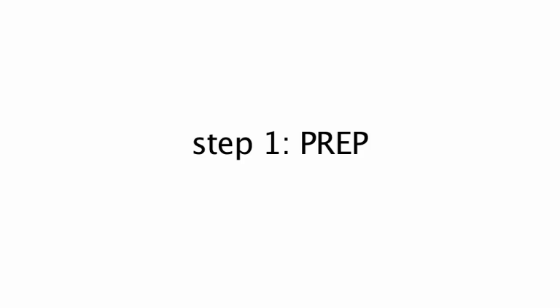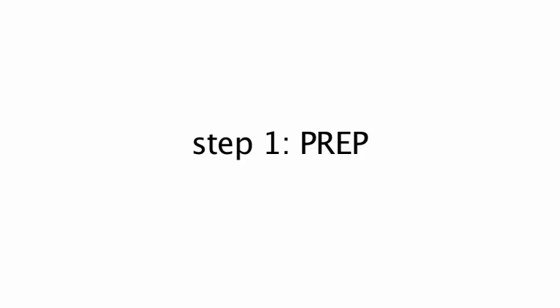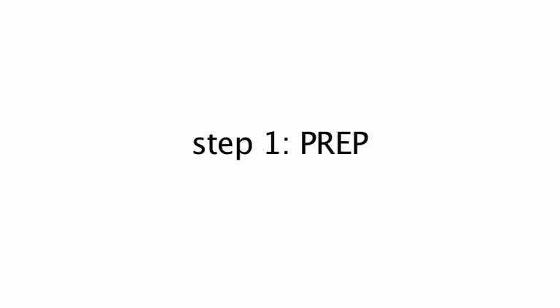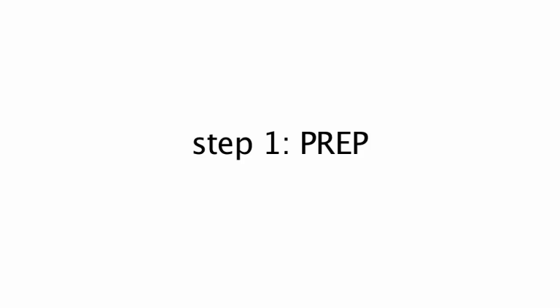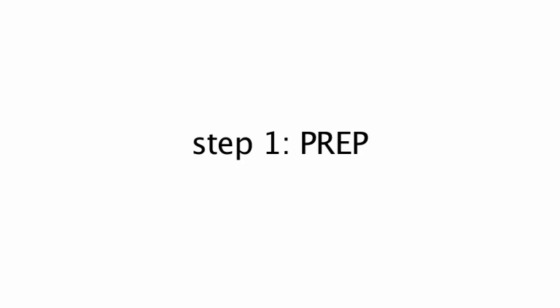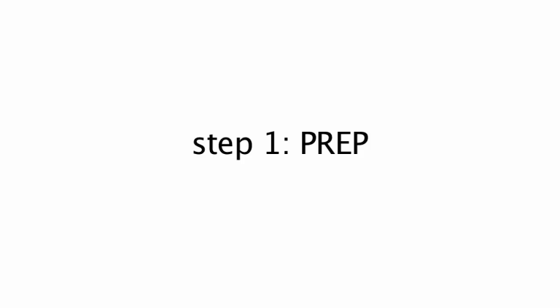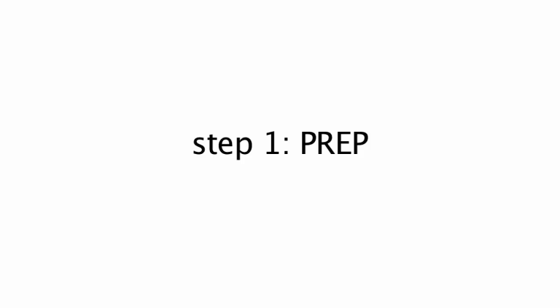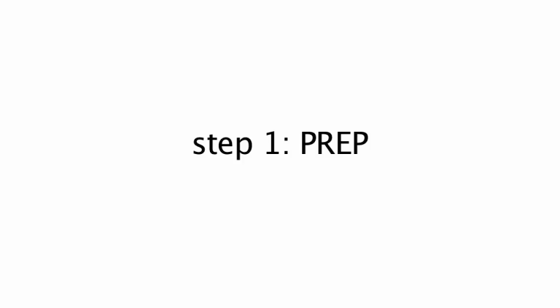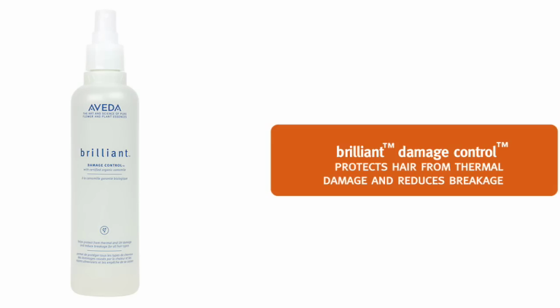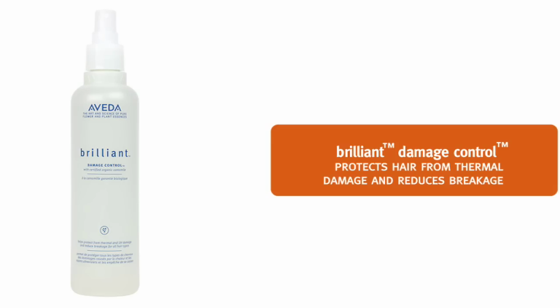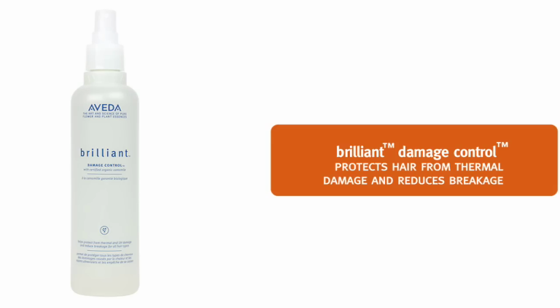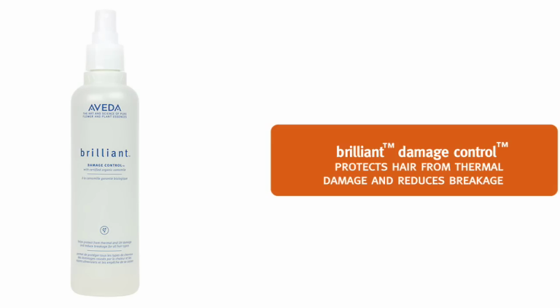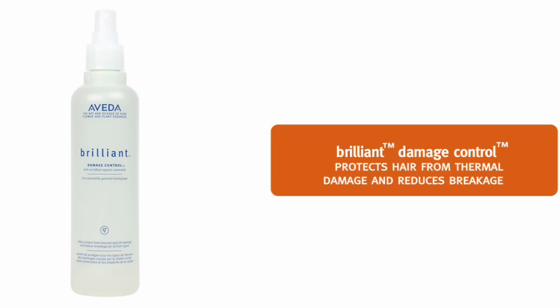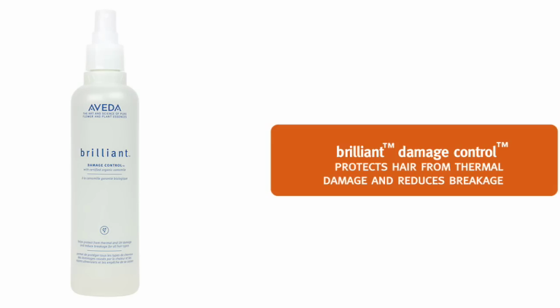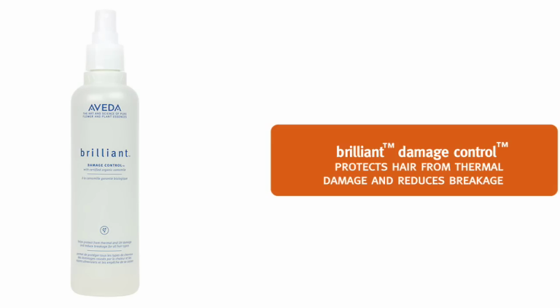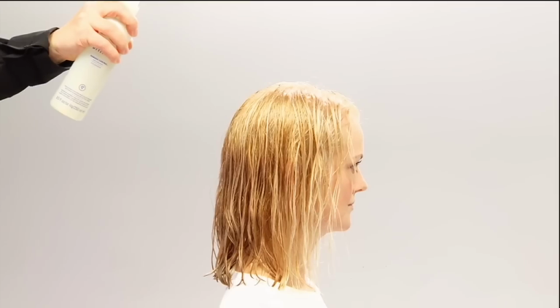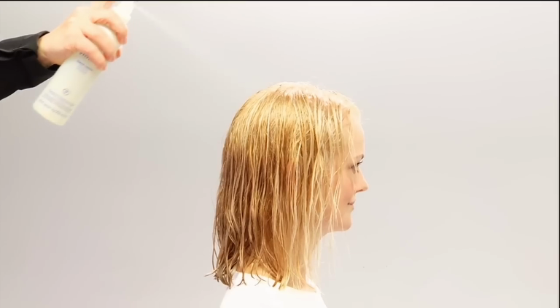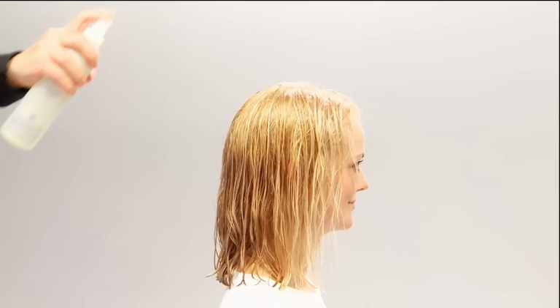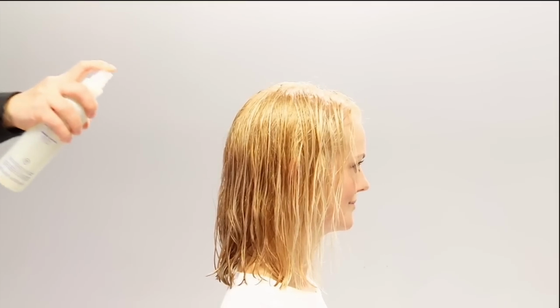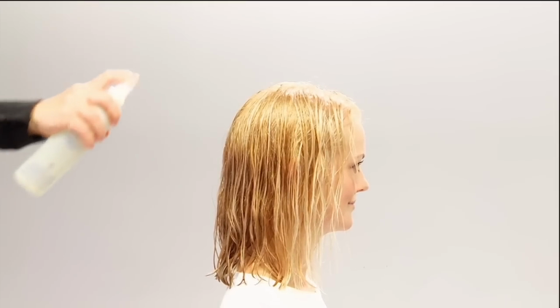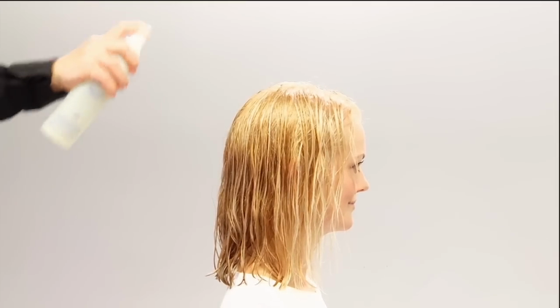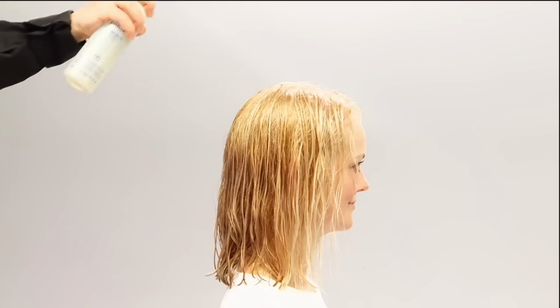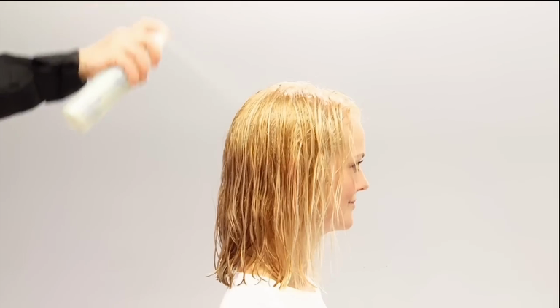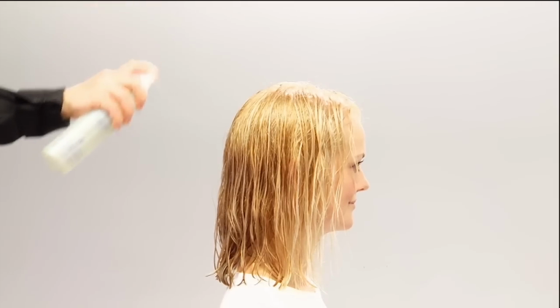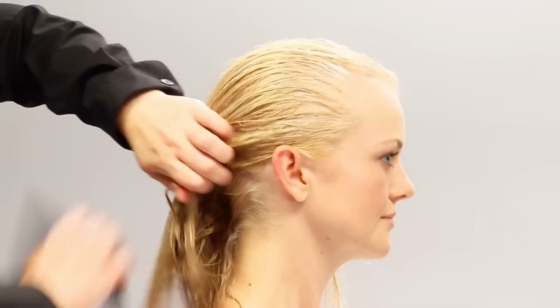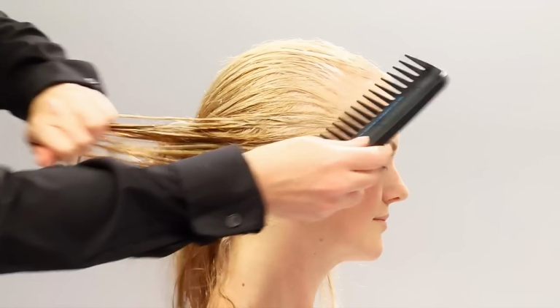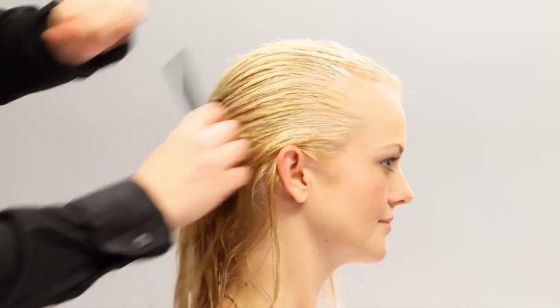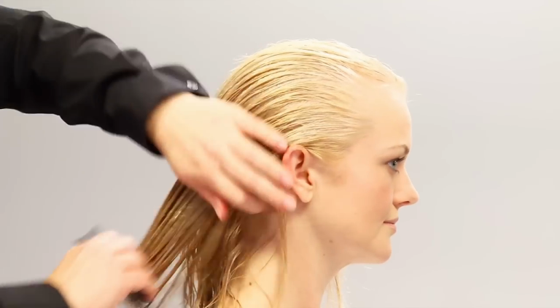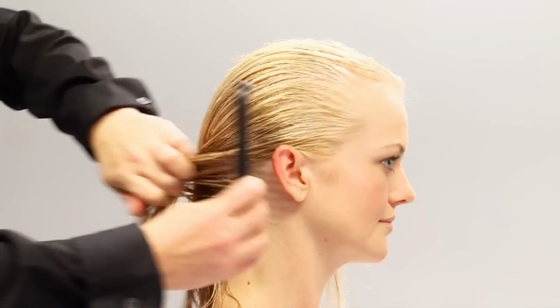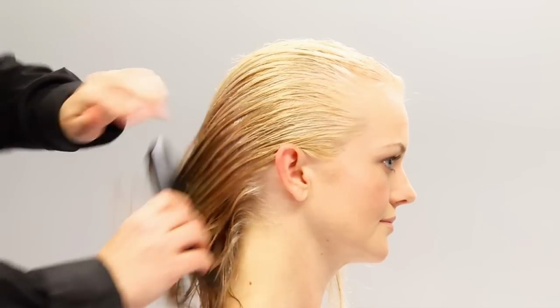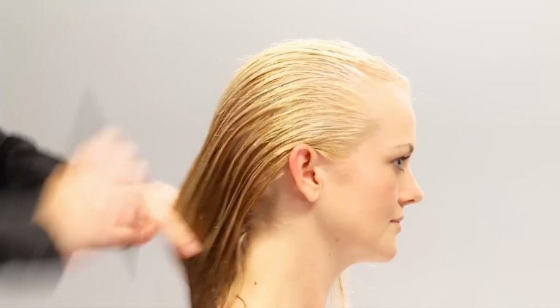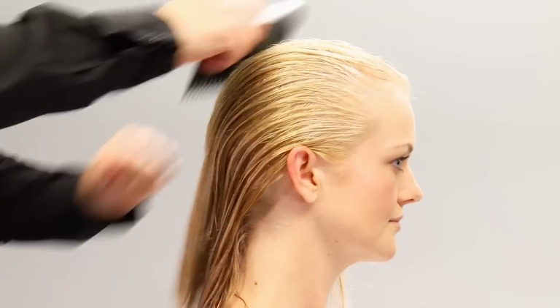So now we're ready to prep Sarah's hair for styling. For preparing Sarah's hair, we'll use Brilliant Damage Control. This will protect the hair from thermal damage, but it will also reduce breakage. It's great for all hair types.